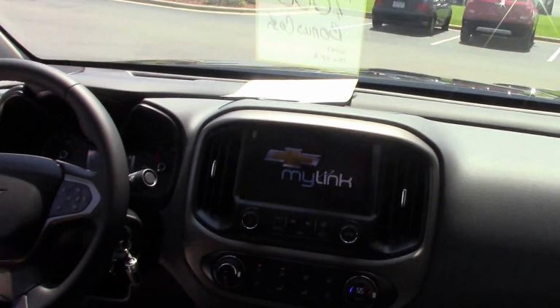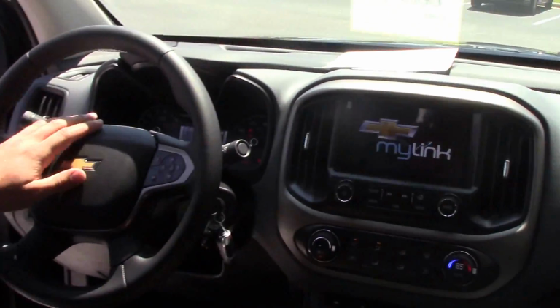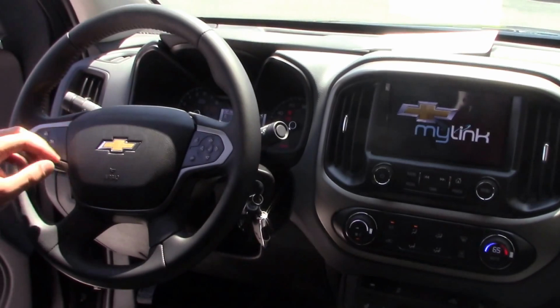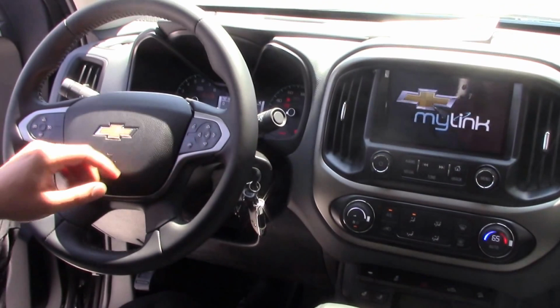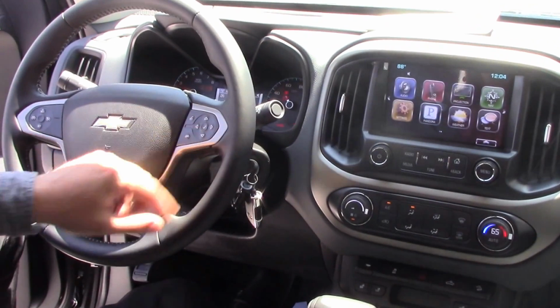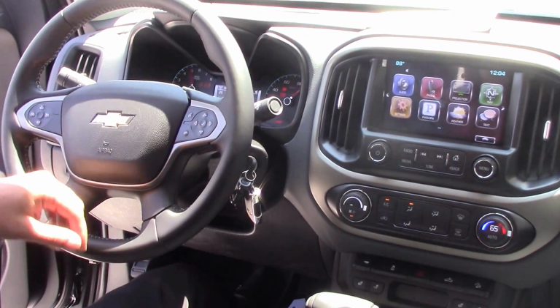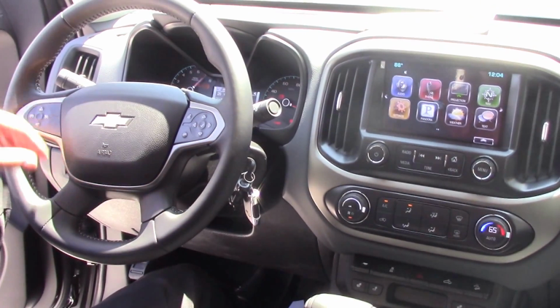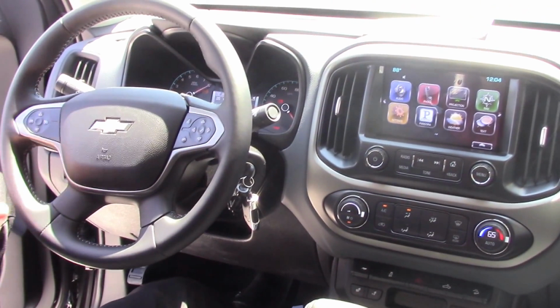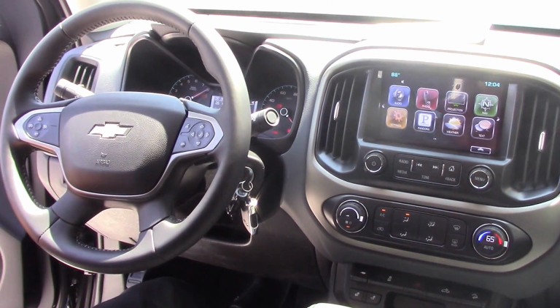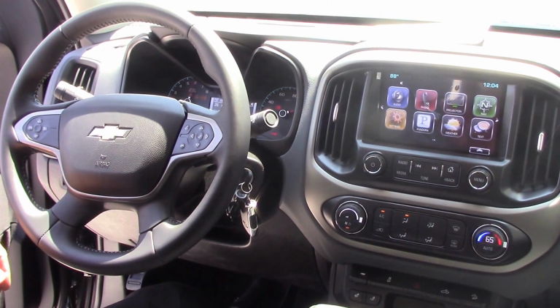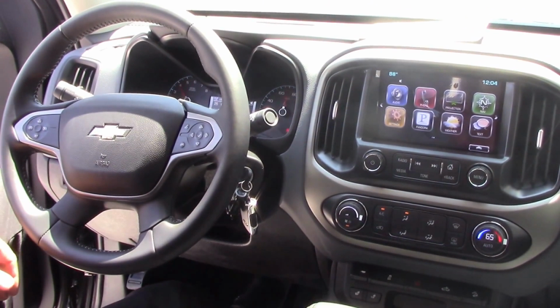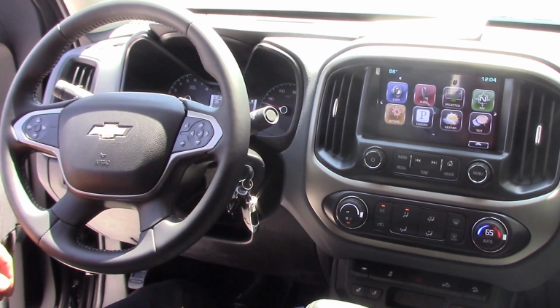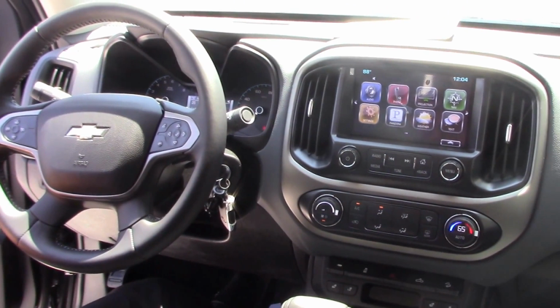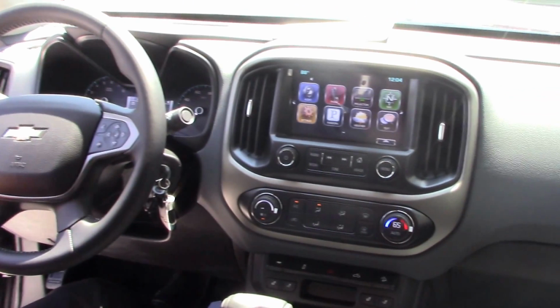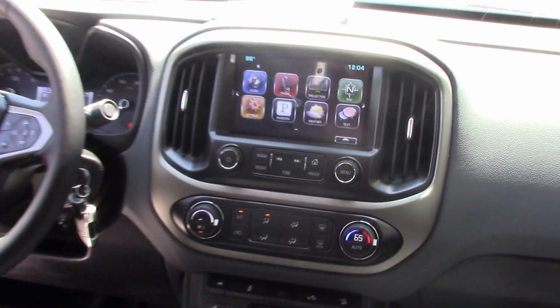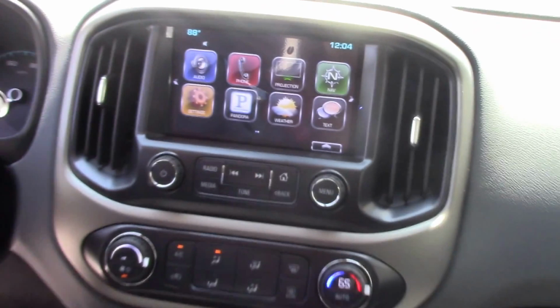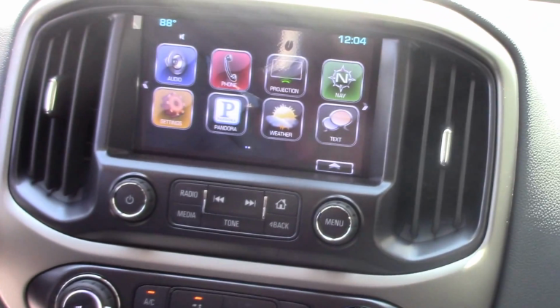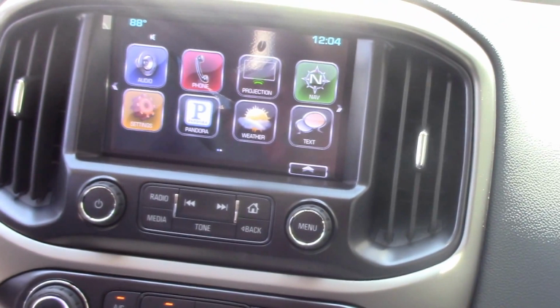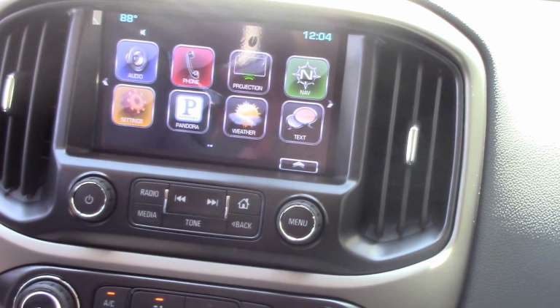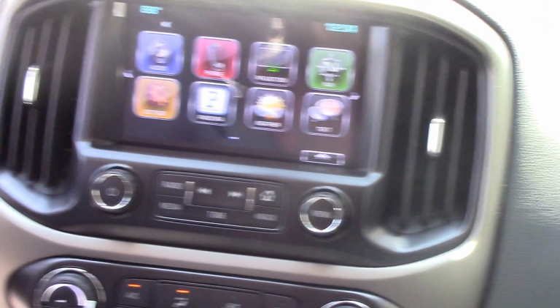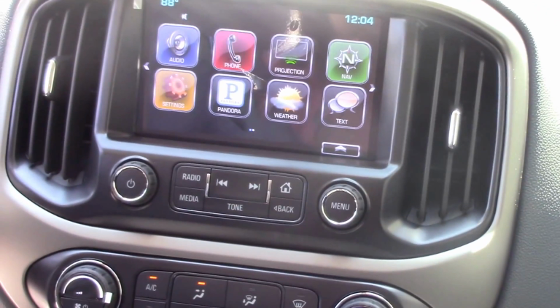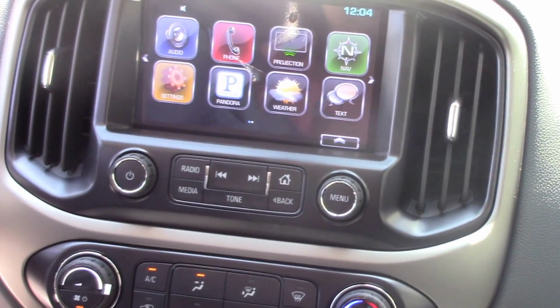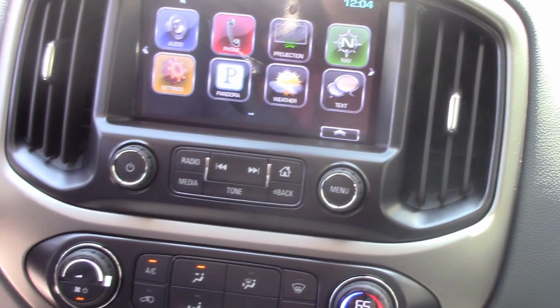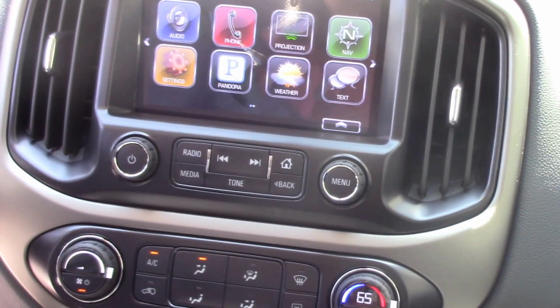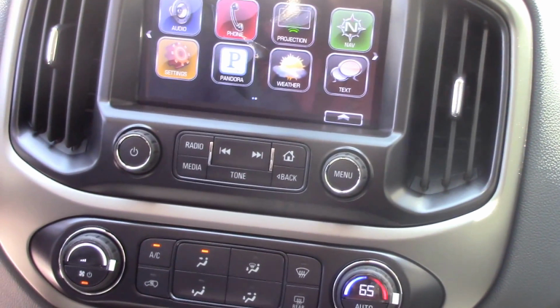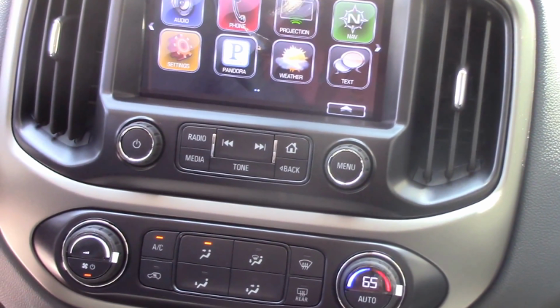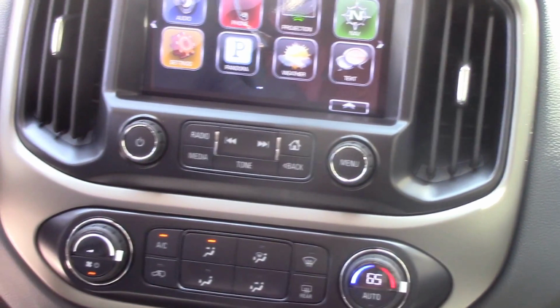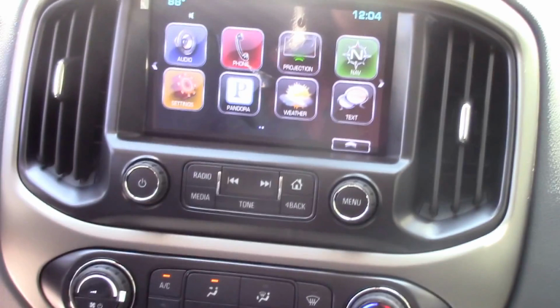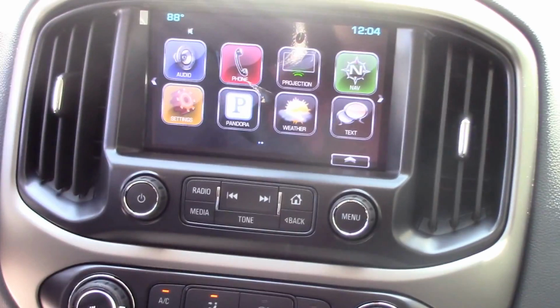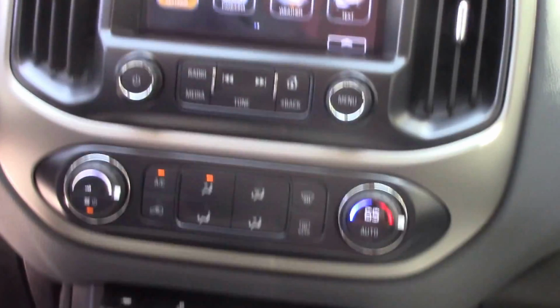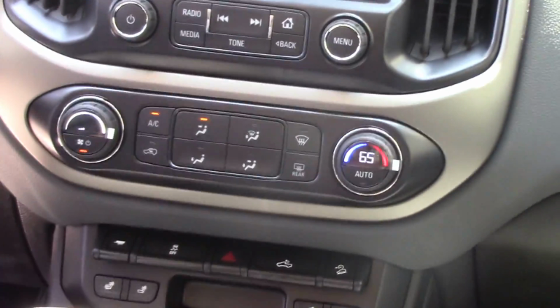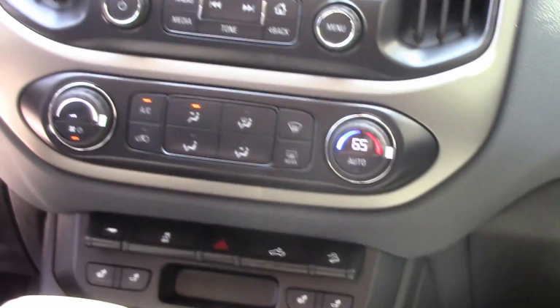Notice on your steering column you do have your hands-free controls and cruise control. You got your LED touch screen — it's got navigation, Pandora, and you can check the weather. All the bells and whistles you may need.